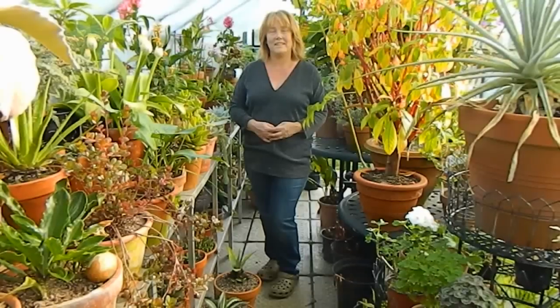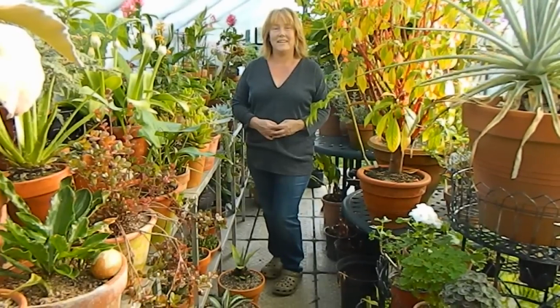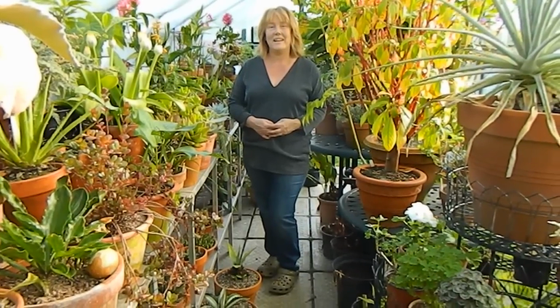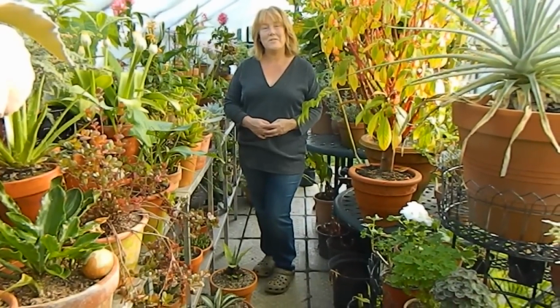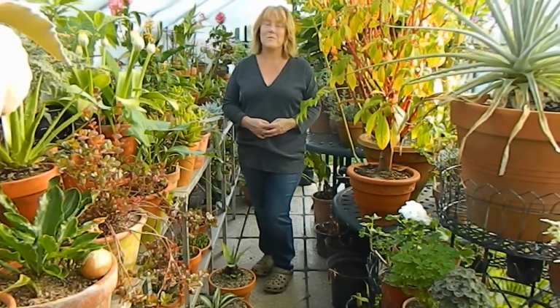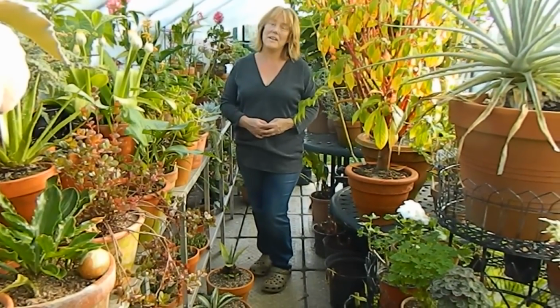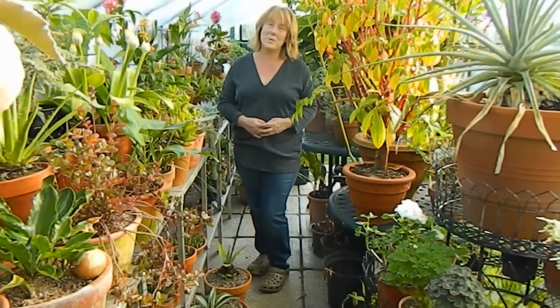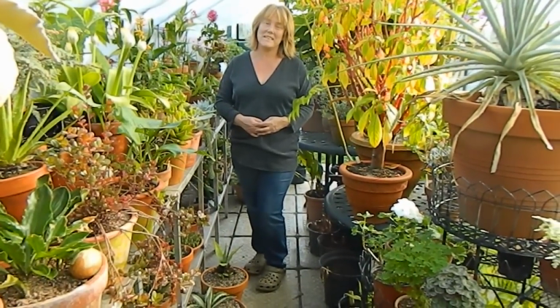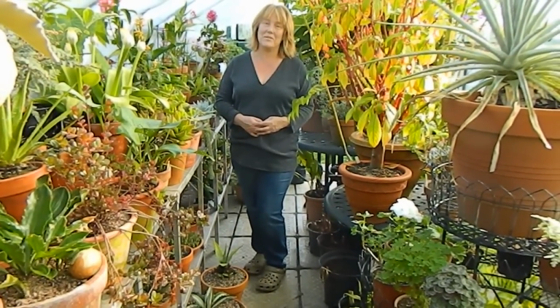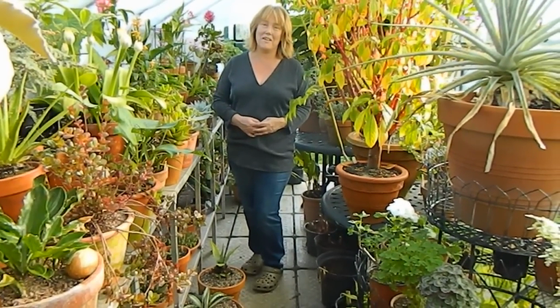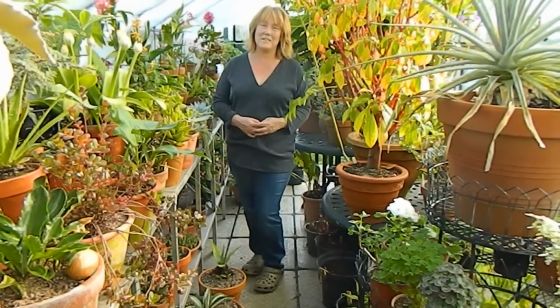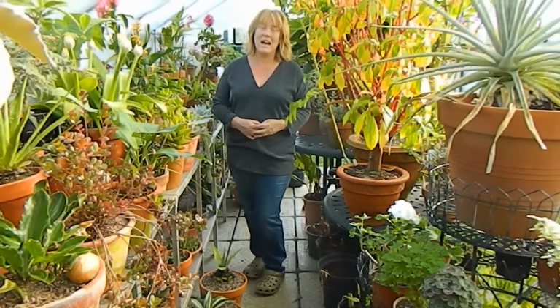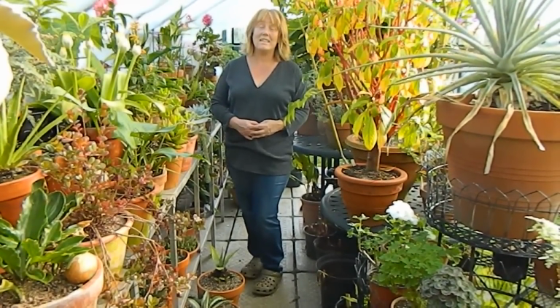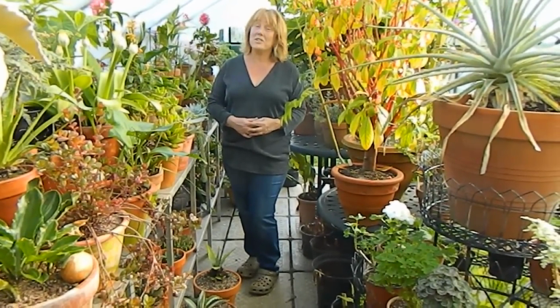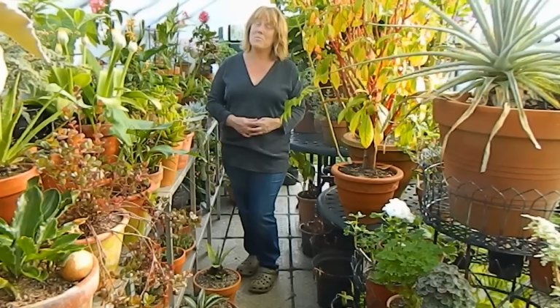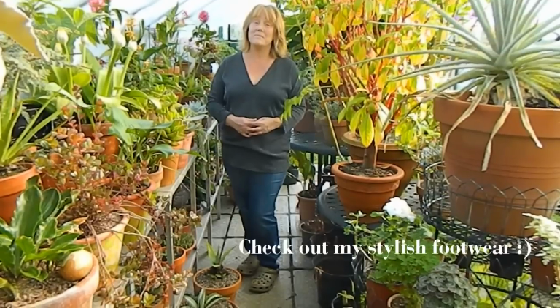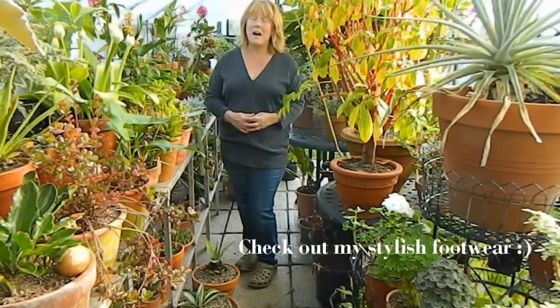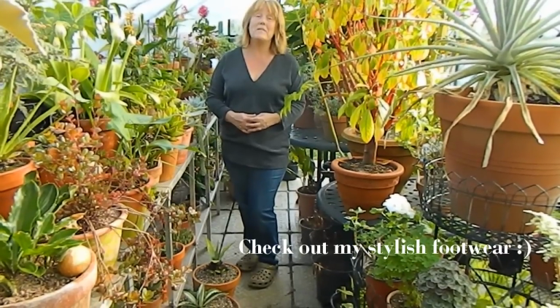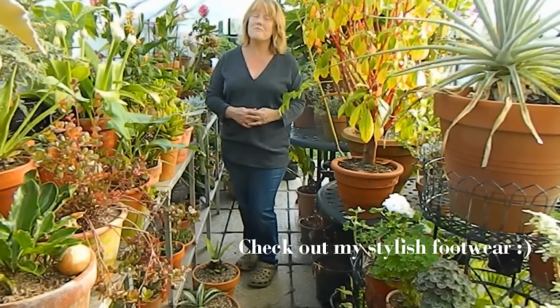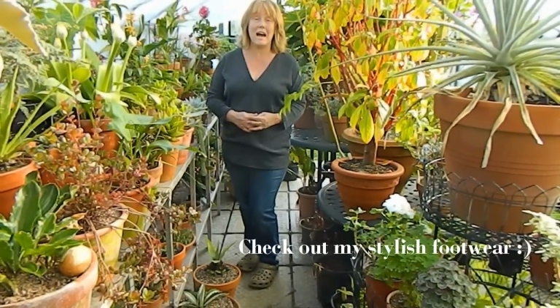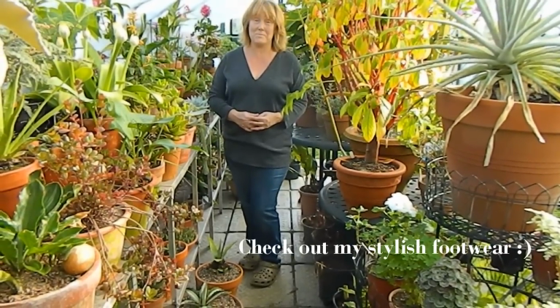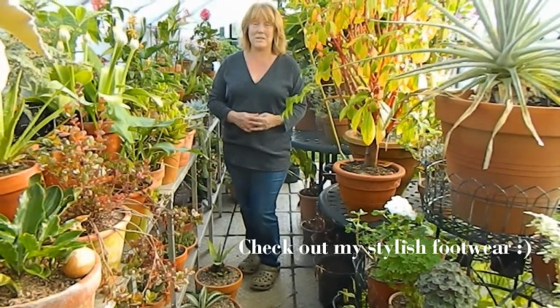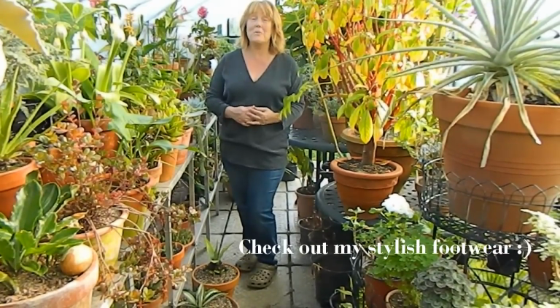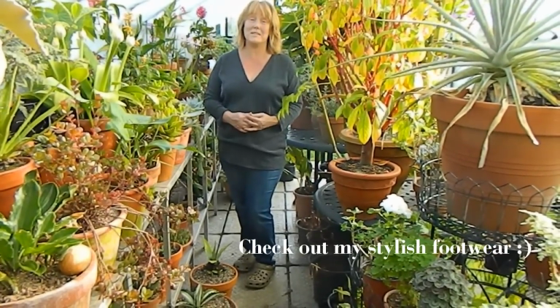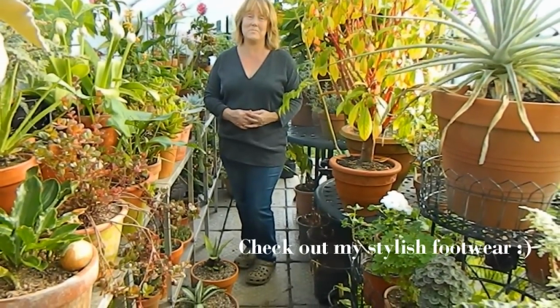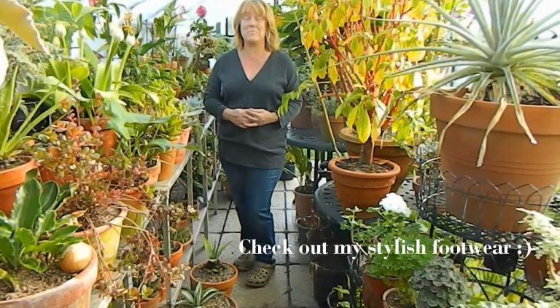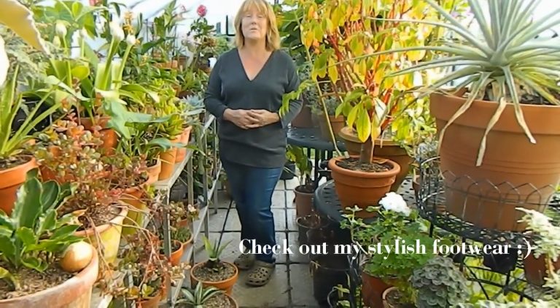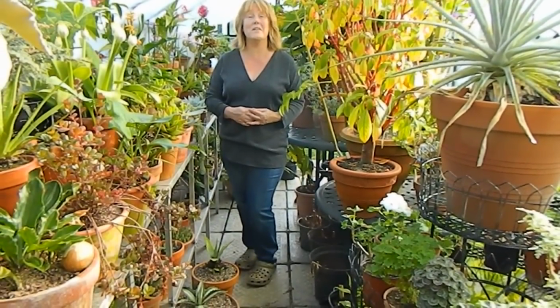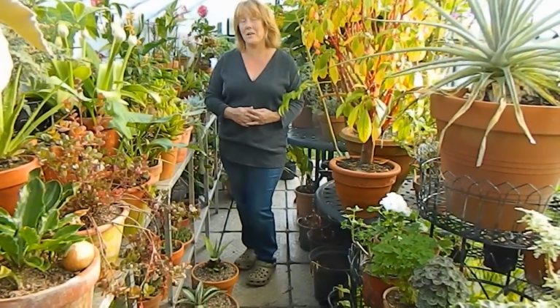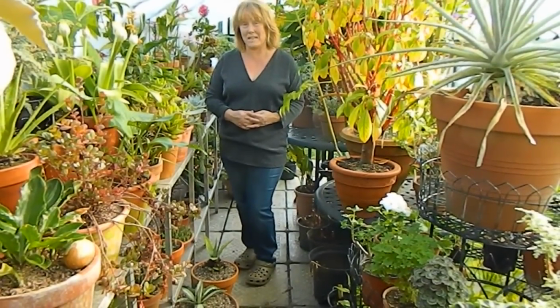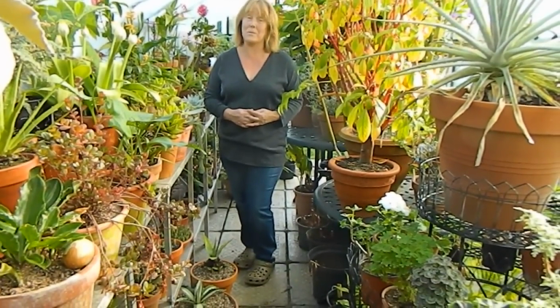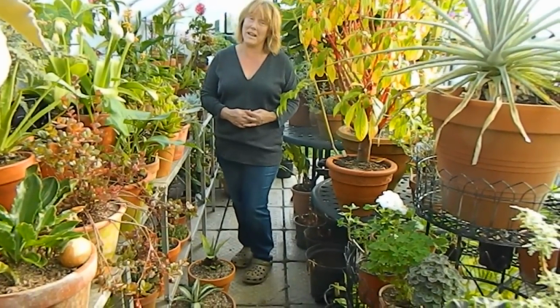Hello from Gardening at Dwensa here in Ireland. October is a very greenhouse month, so I hope you'll excuse me for bringing you another update from the greenhouse.